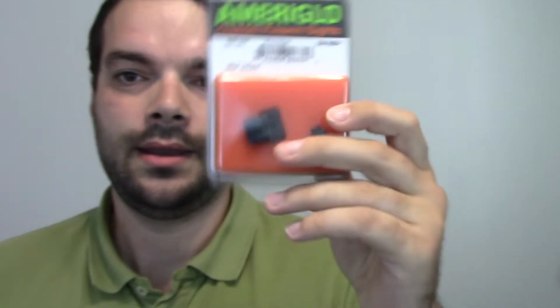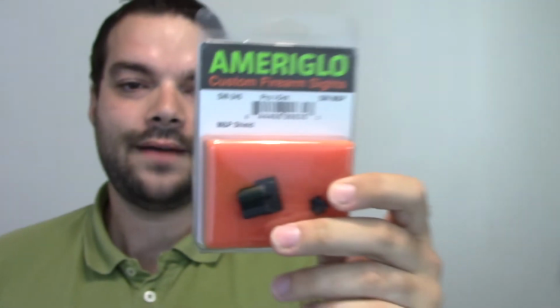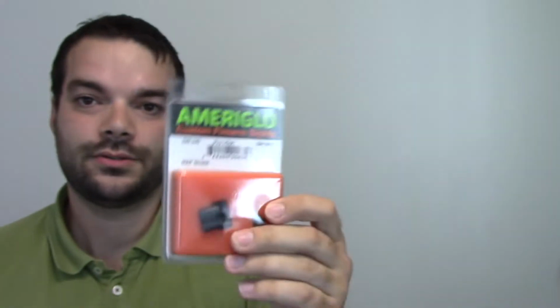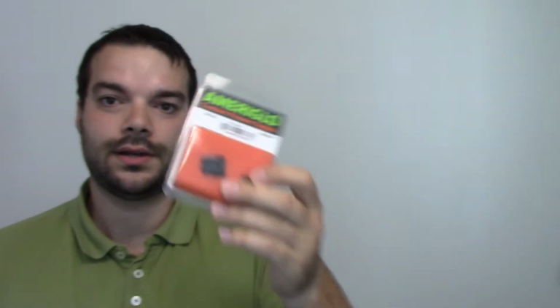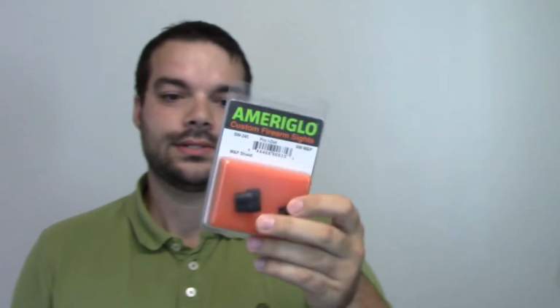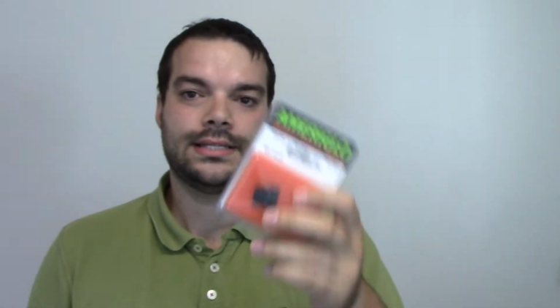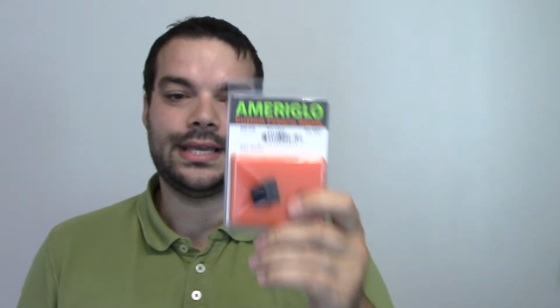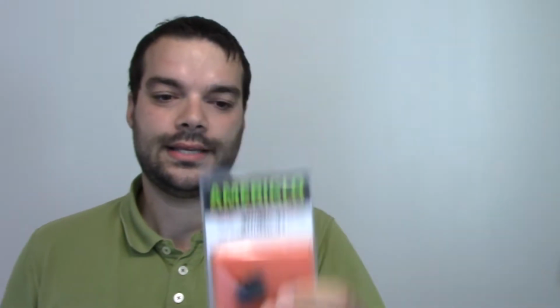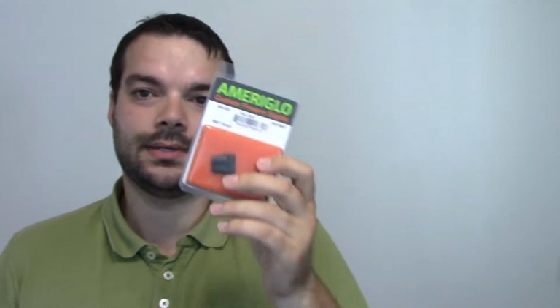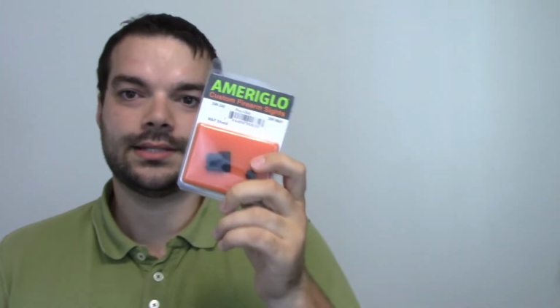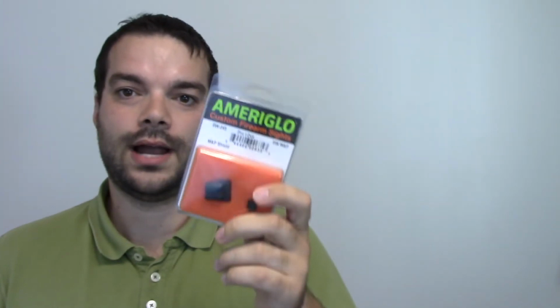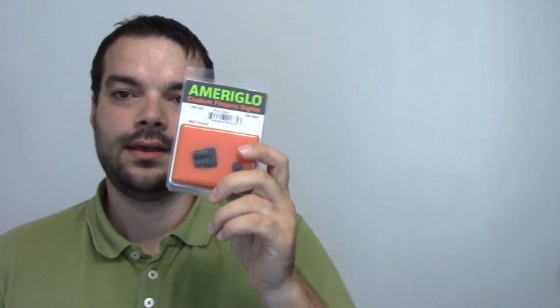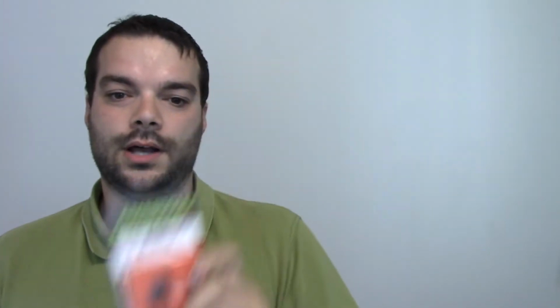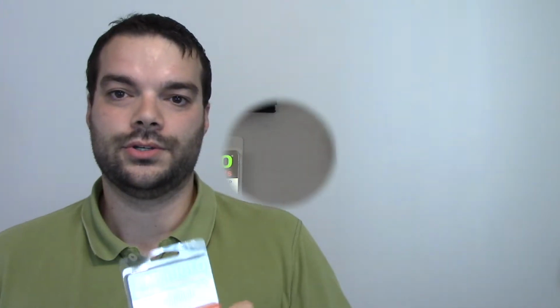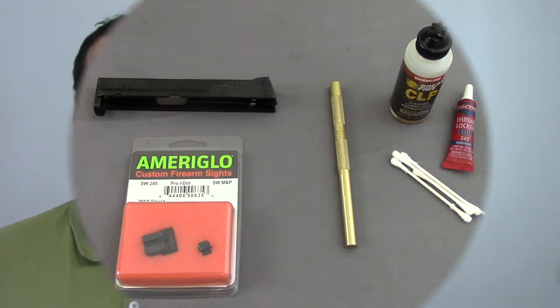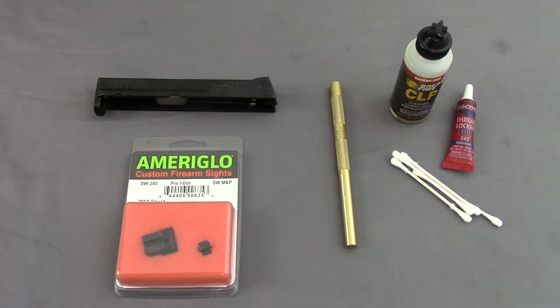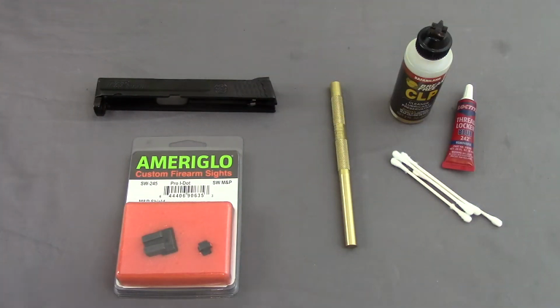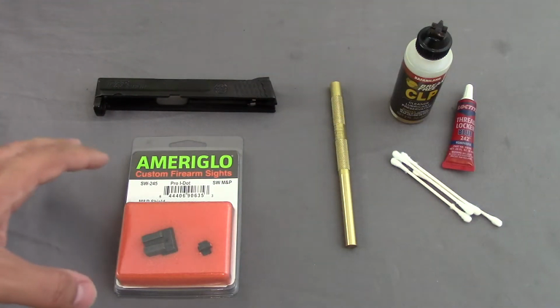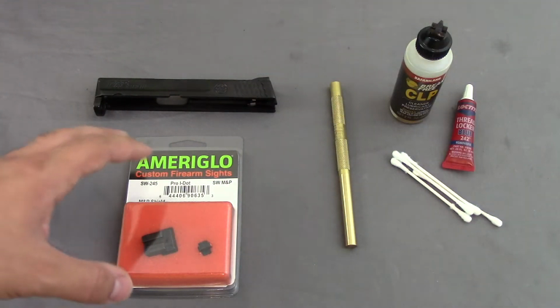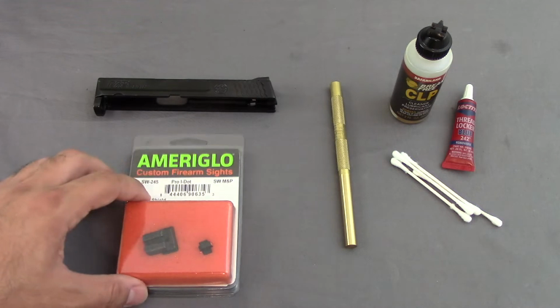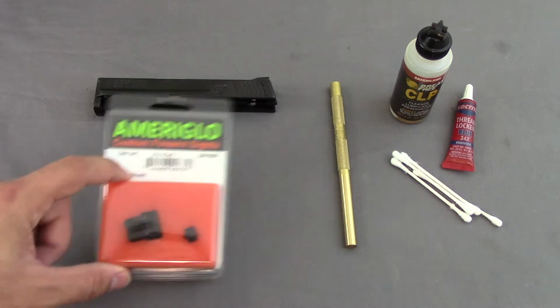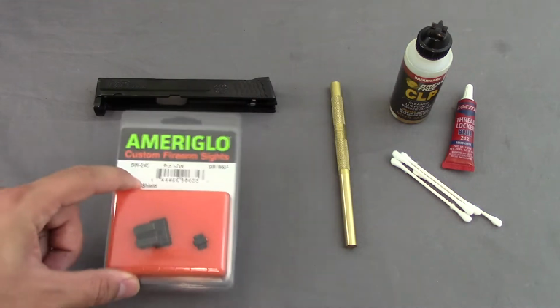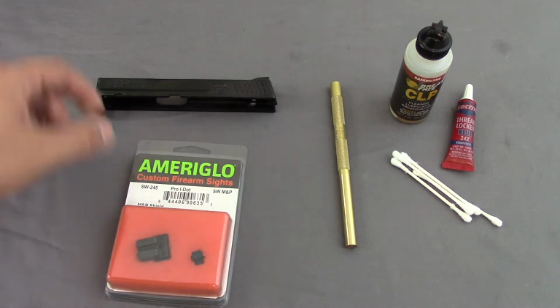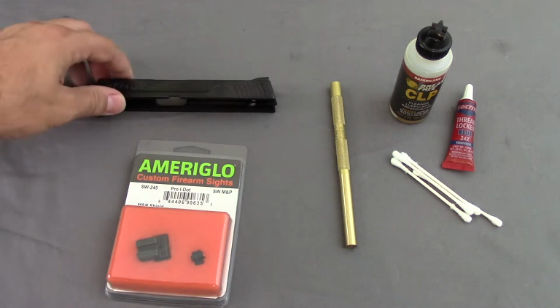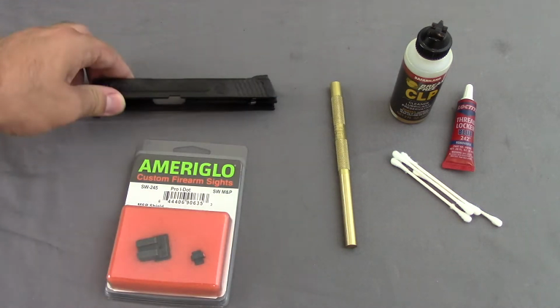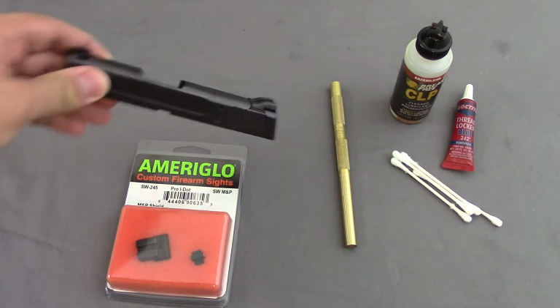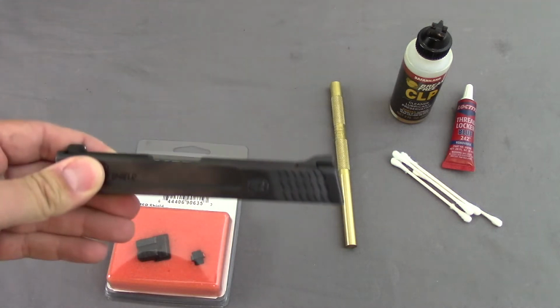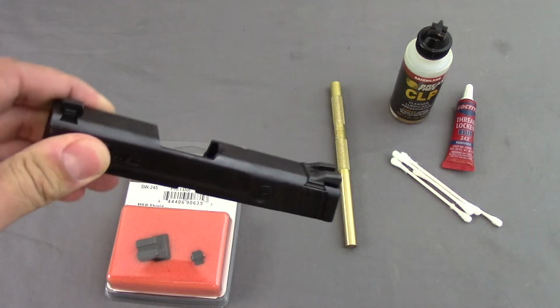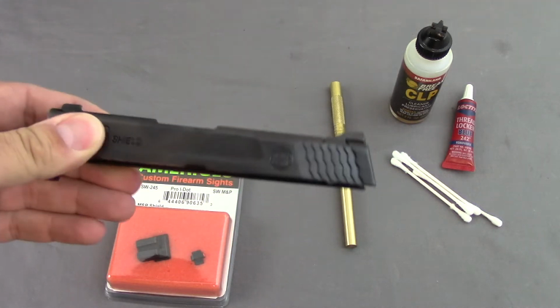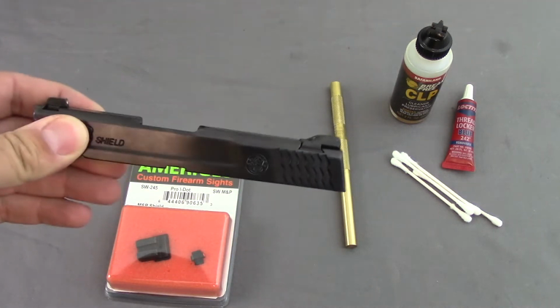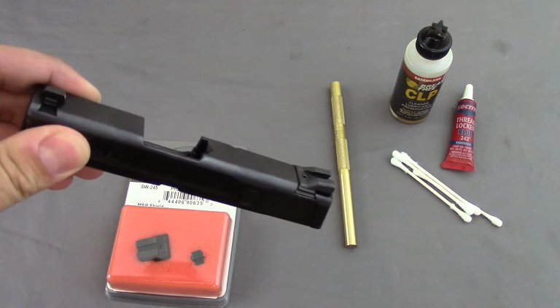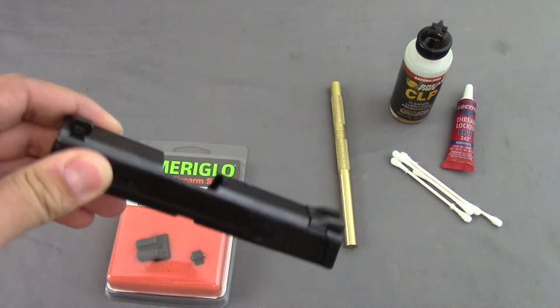I have heard mixed reviews on how to install these and how easy it is, so I'm going to take you guys along for the ride. I've heard these are some of the hardest sights to install — the Shield for some reason has really stiff dovetails. But we're going to go ahead and give it a try.